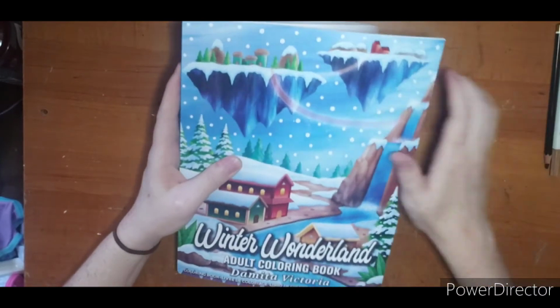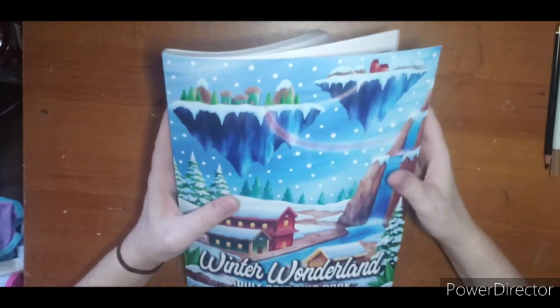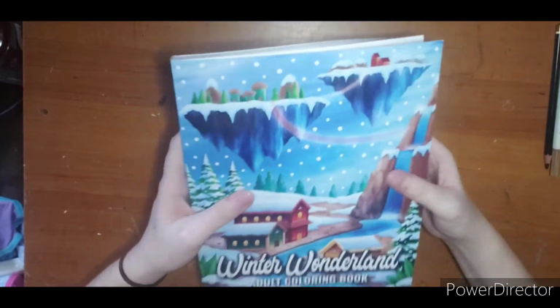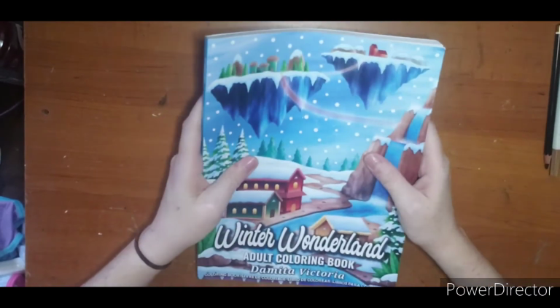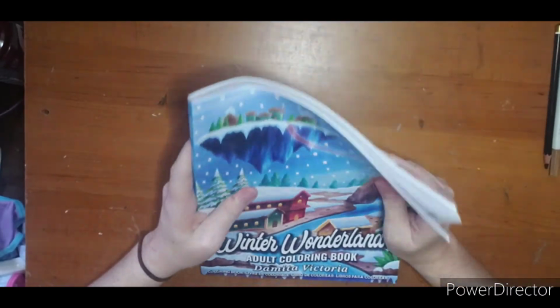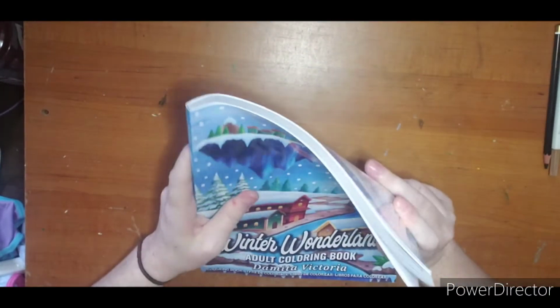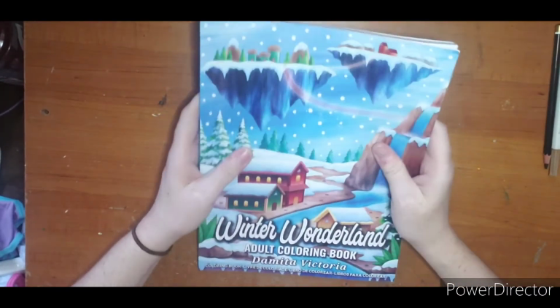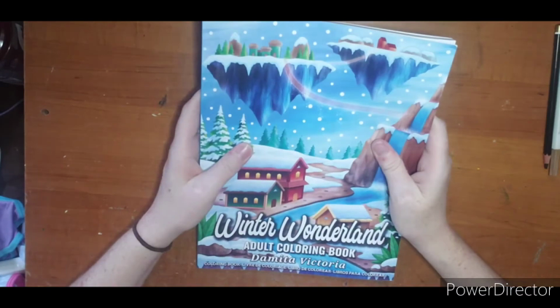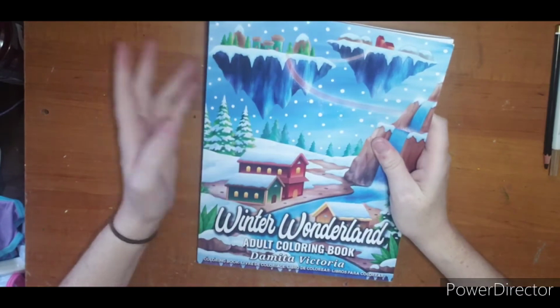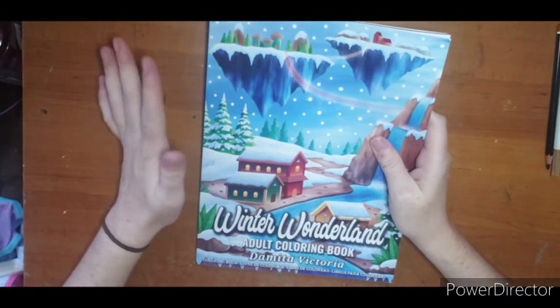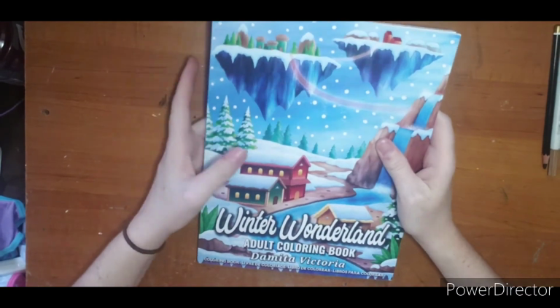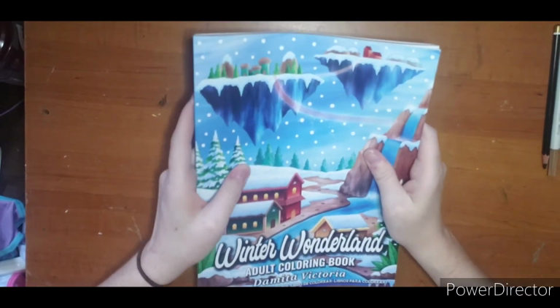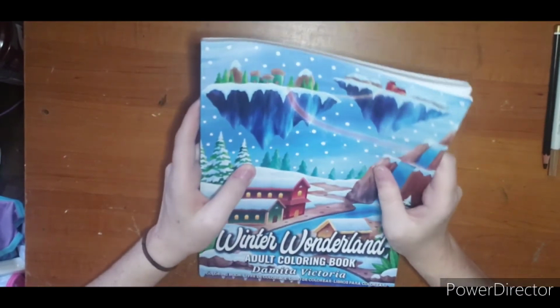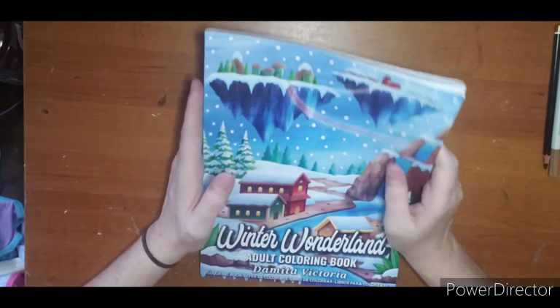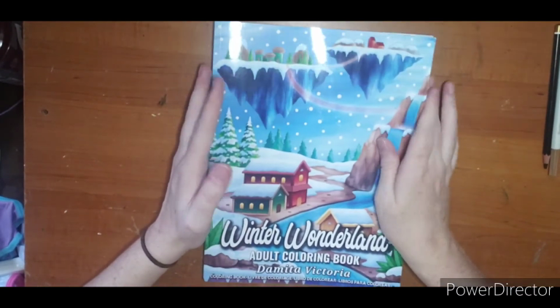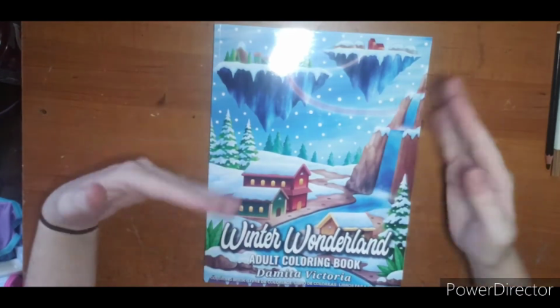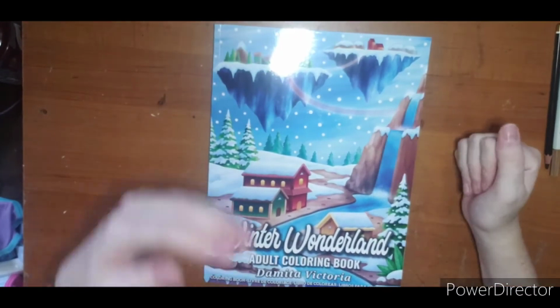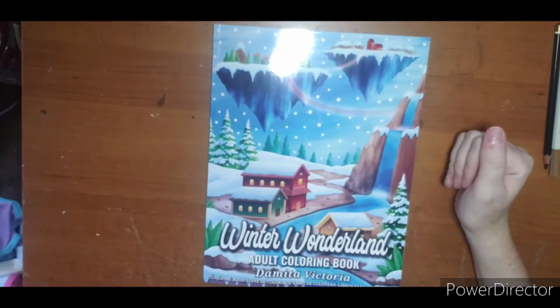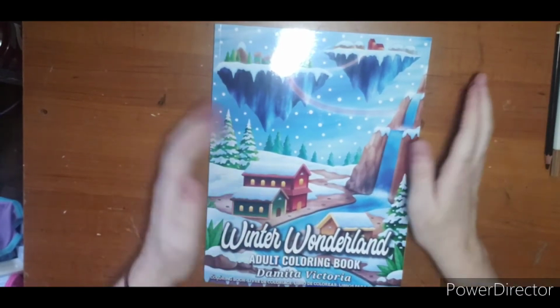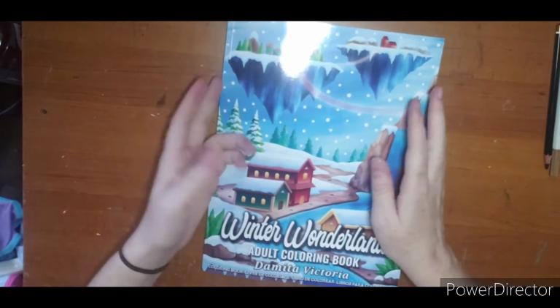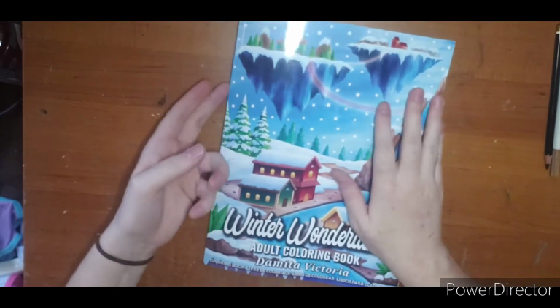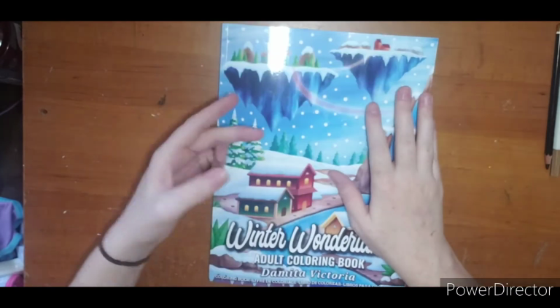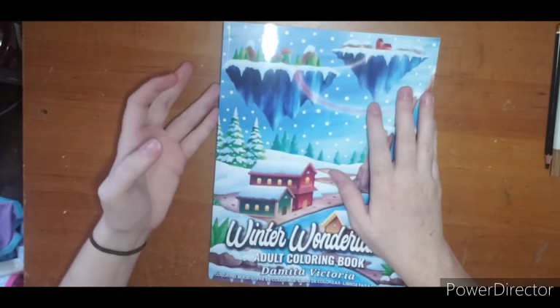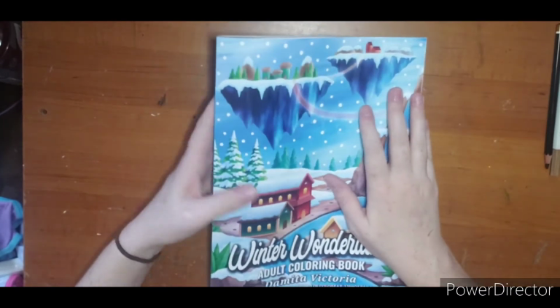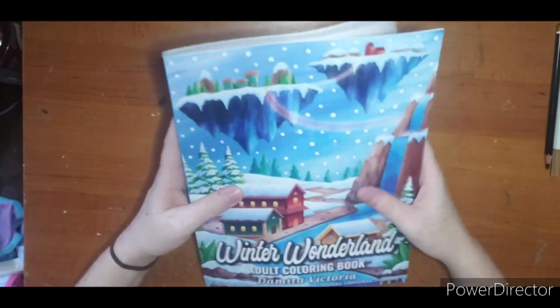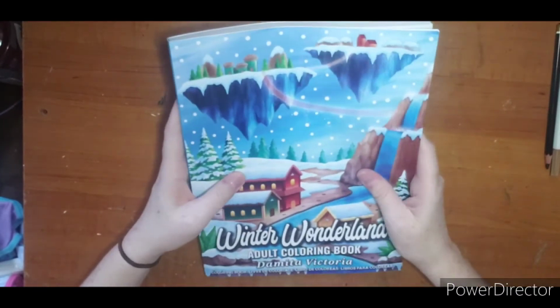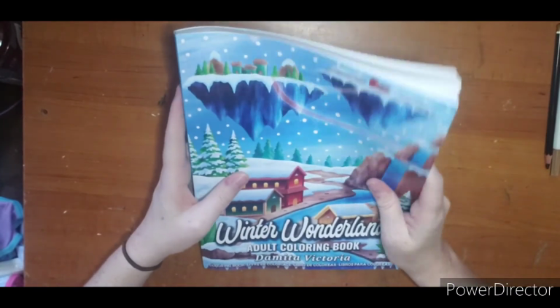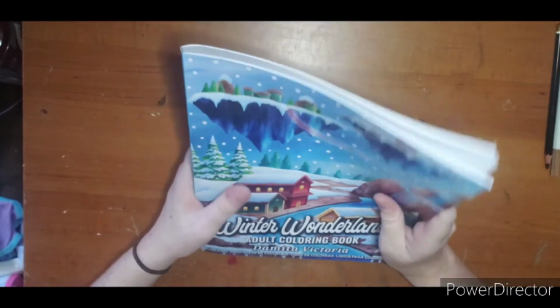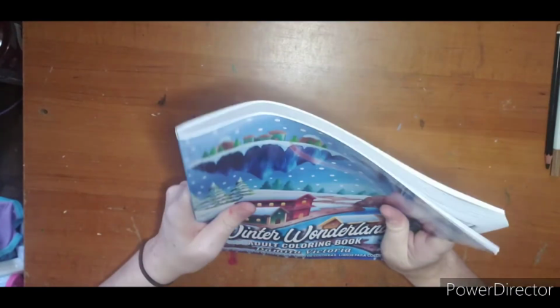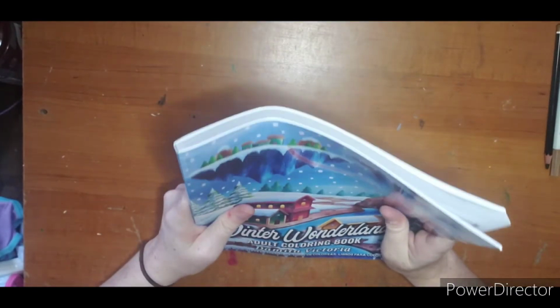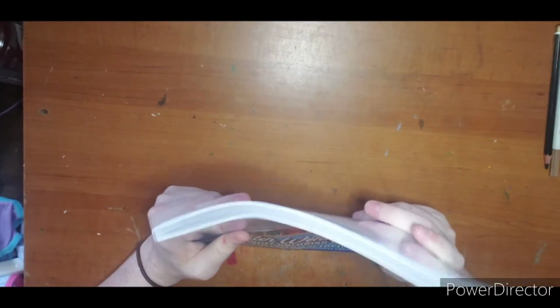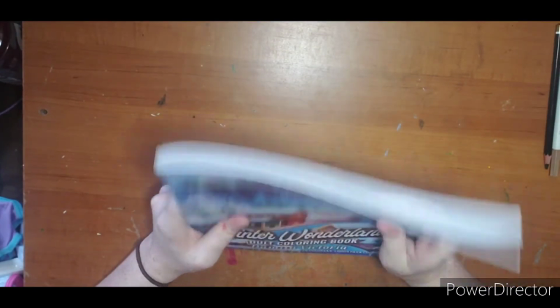I know you're going to be tired of seeing me, but I am pulling my Christmas stash little by little and I figured I'd do flips sort of as they came in and as I pulled them, so I didn't have to do like 50 of them in a month in December.